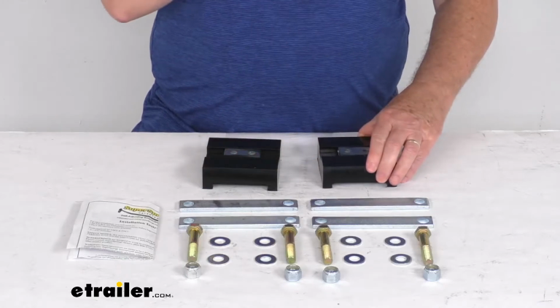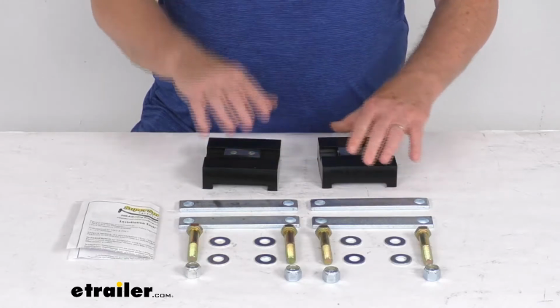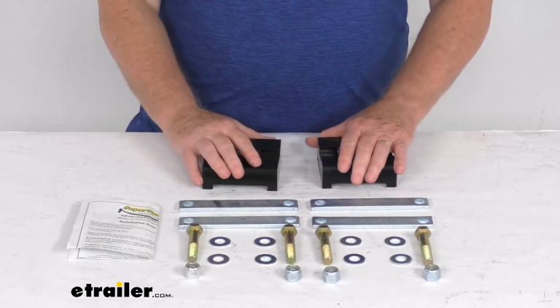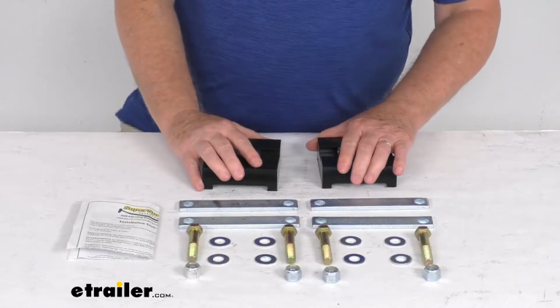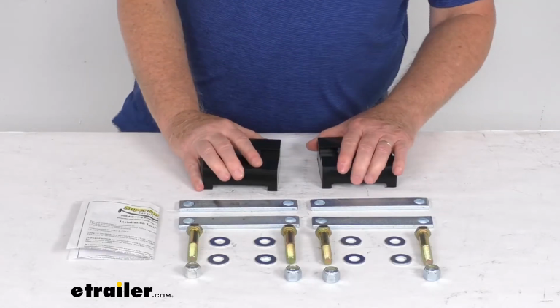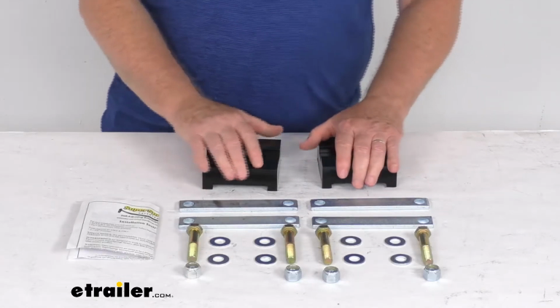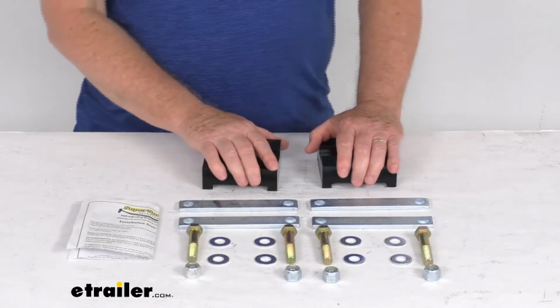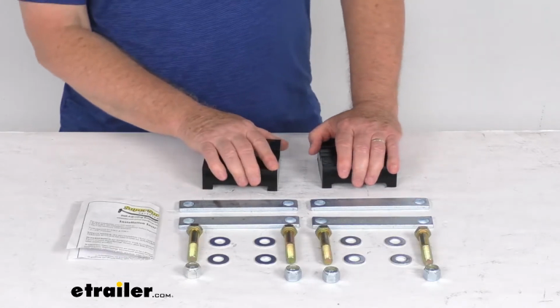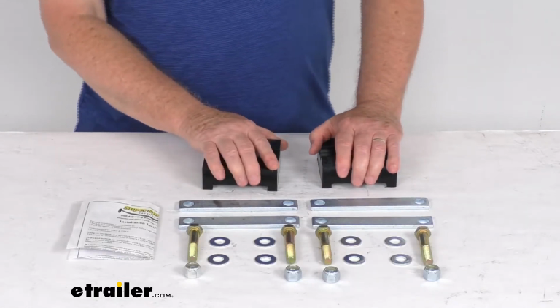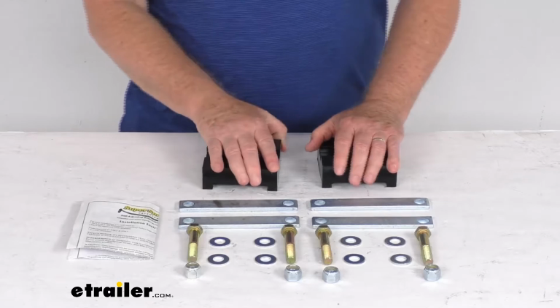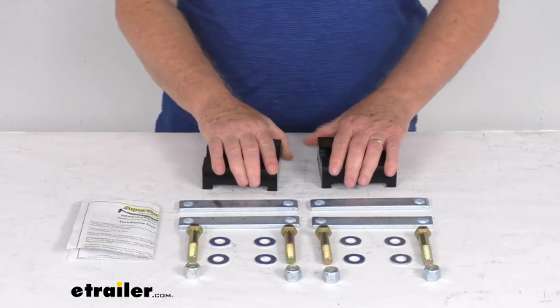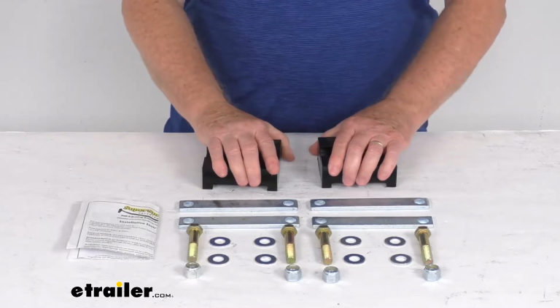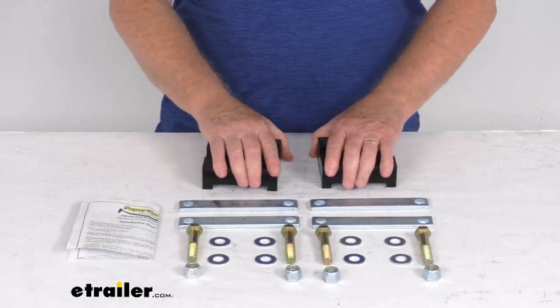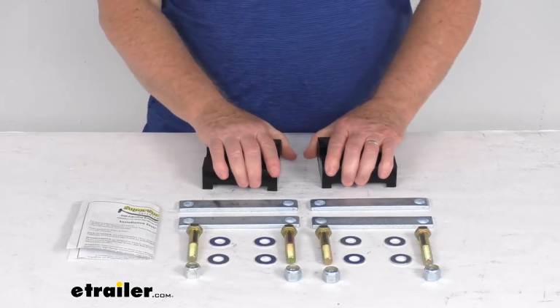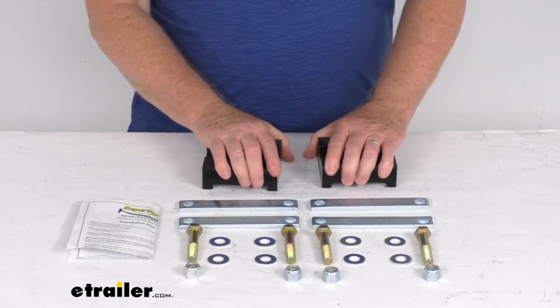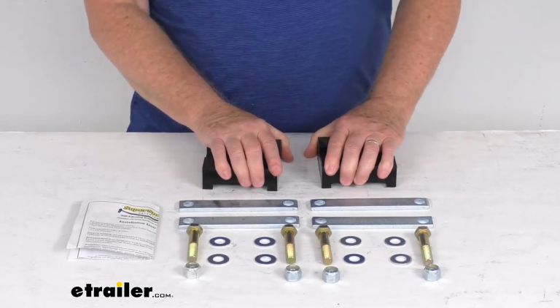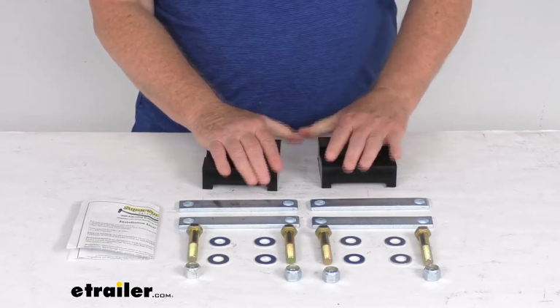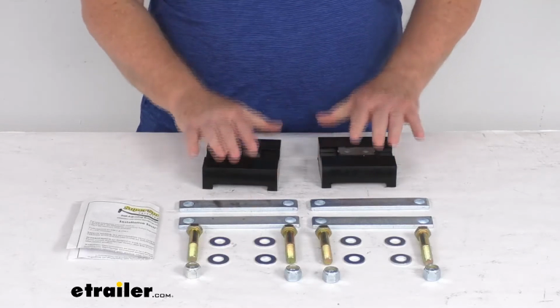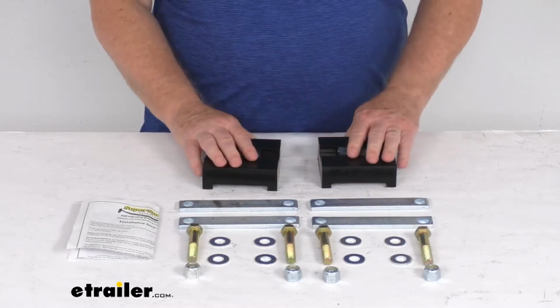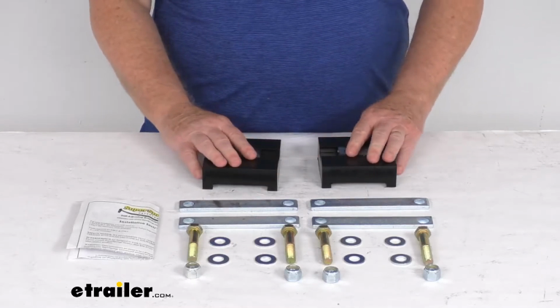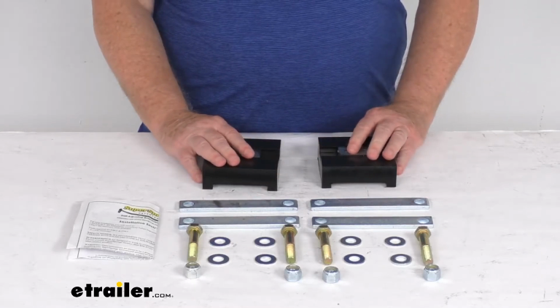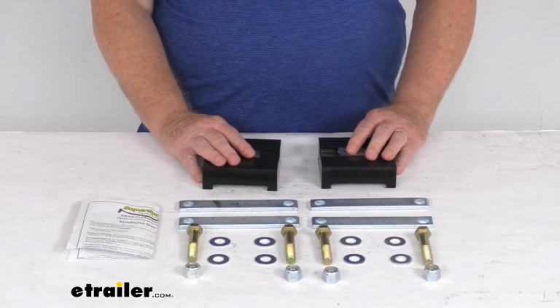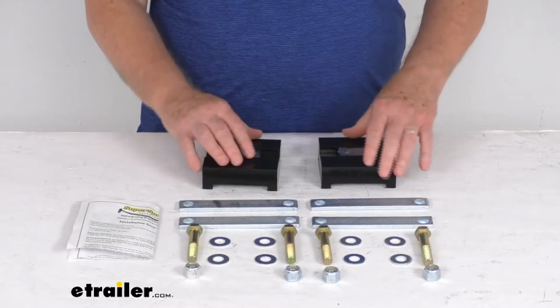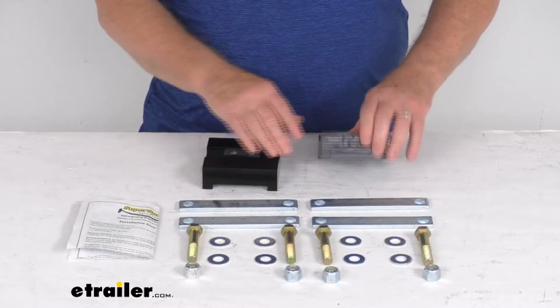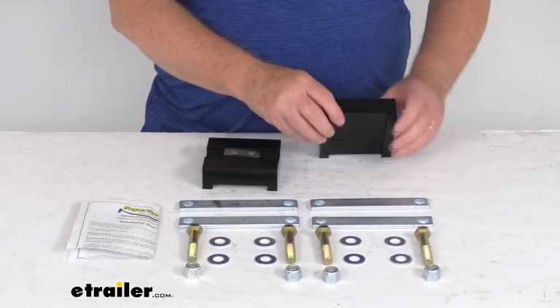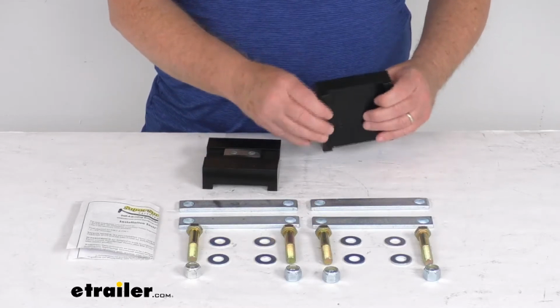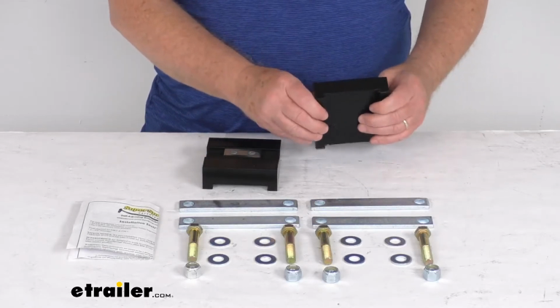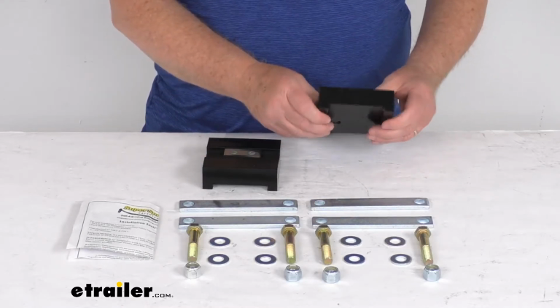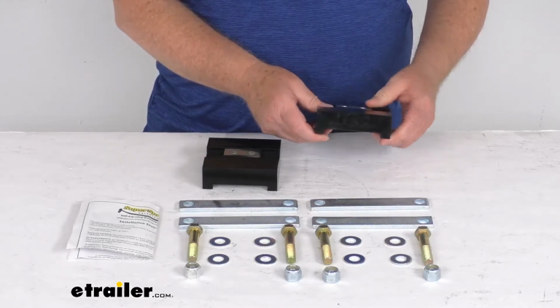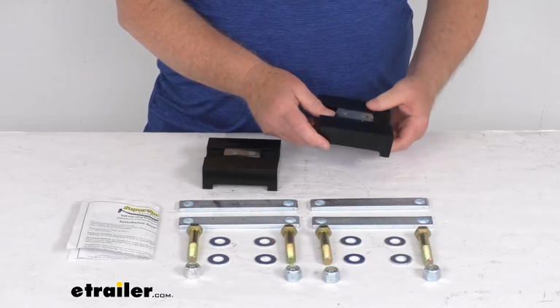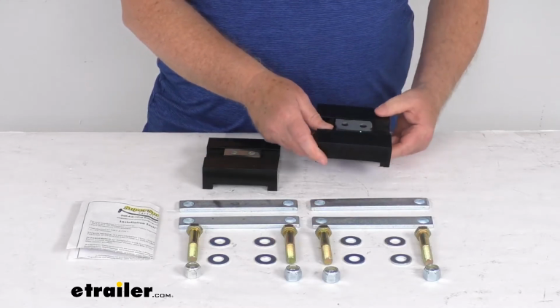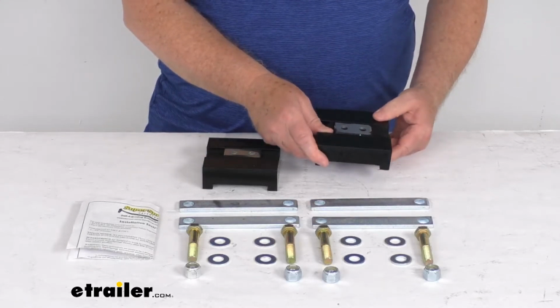This kit is designed for the Ford F450 and F550 trucks that are equipped with the Super Springs Helper Springs. This kit is a no-drill installation. These do mount between the Super Spring Helper Springs and your factory suspension.